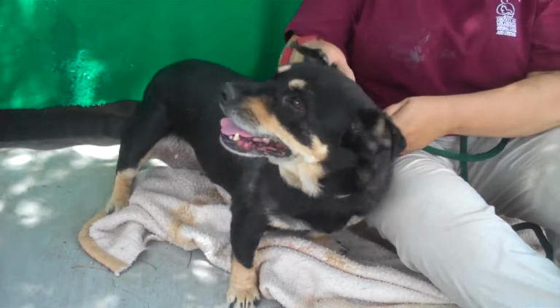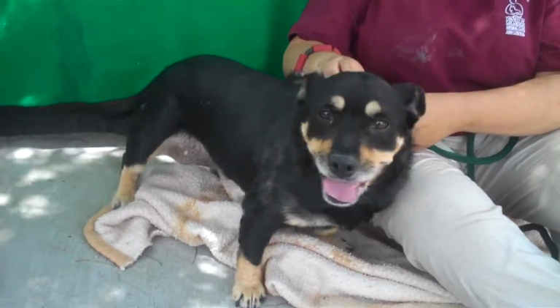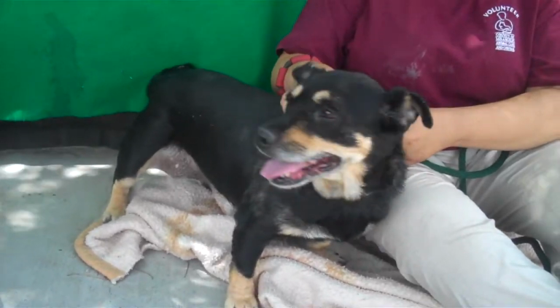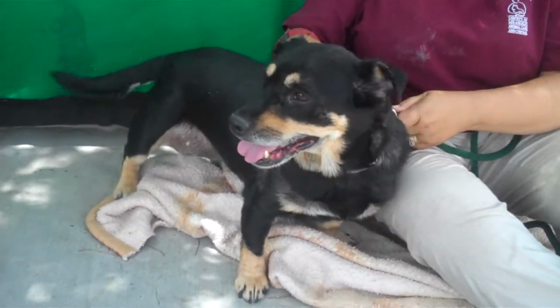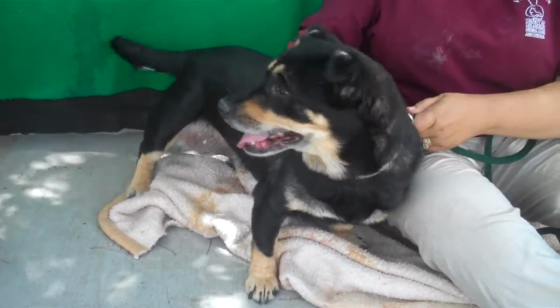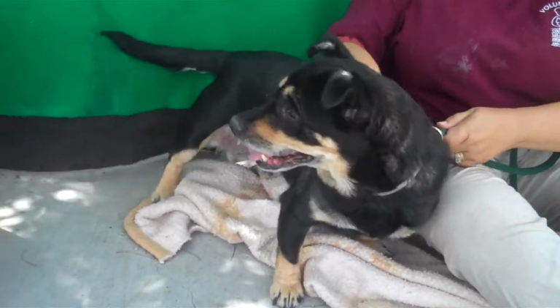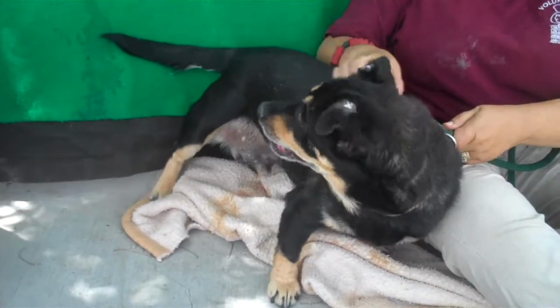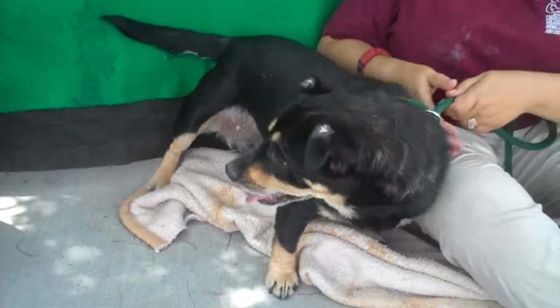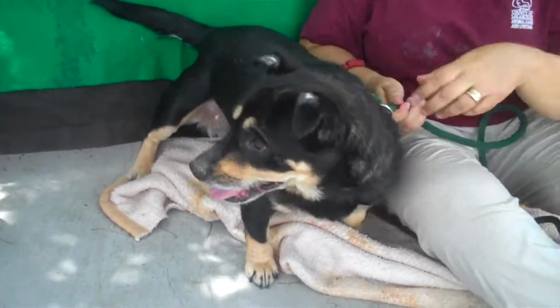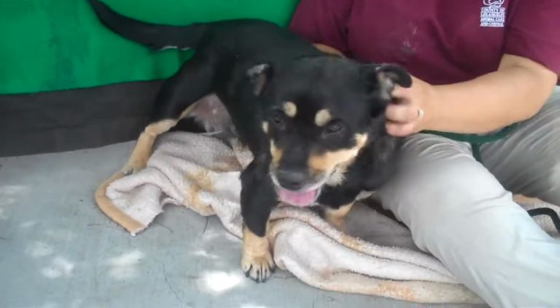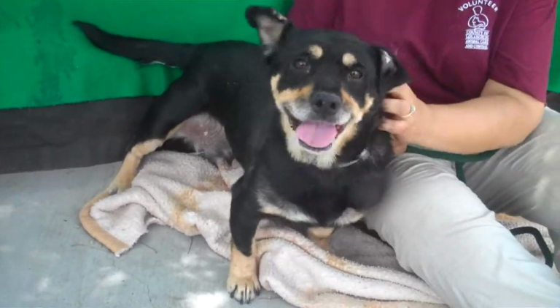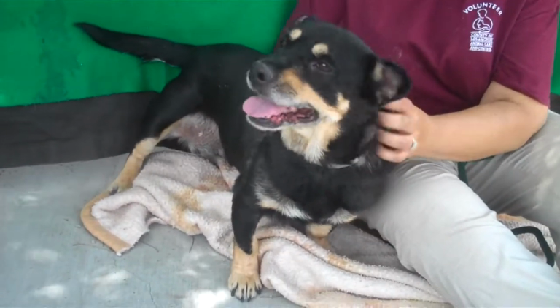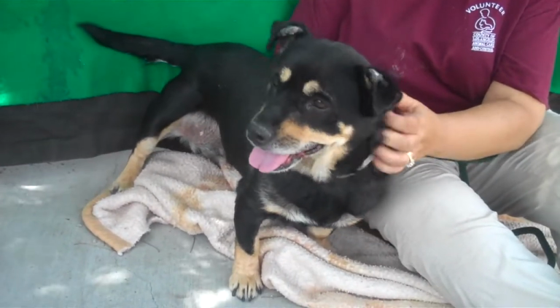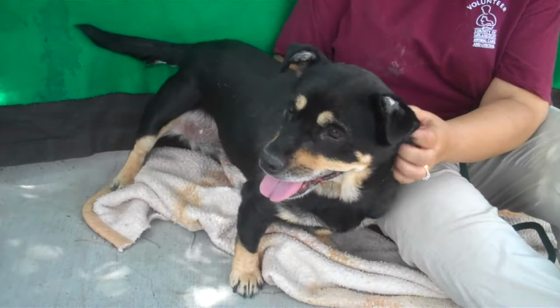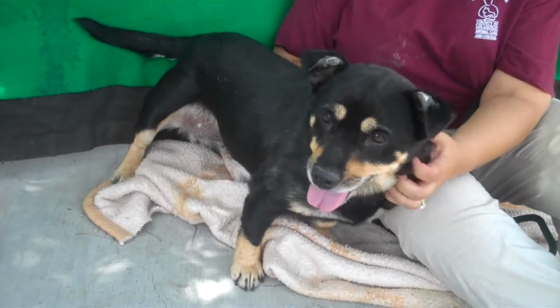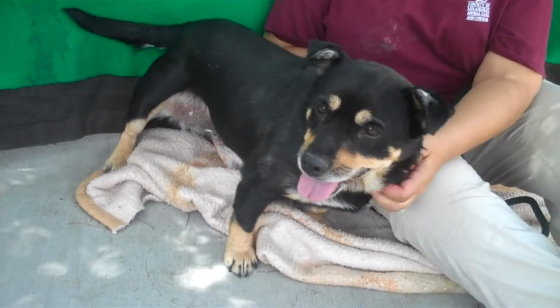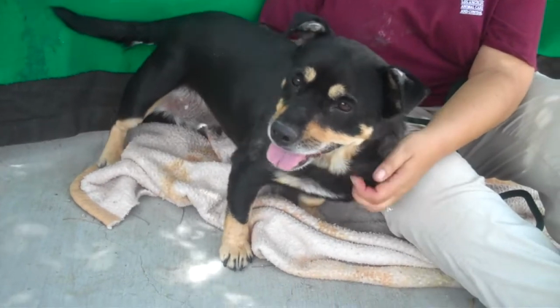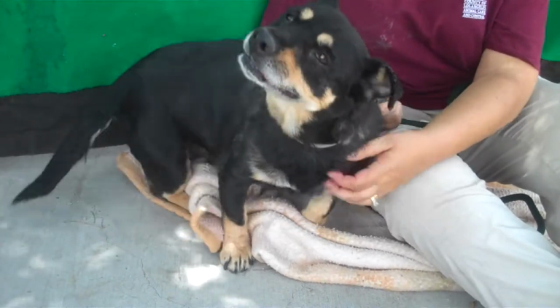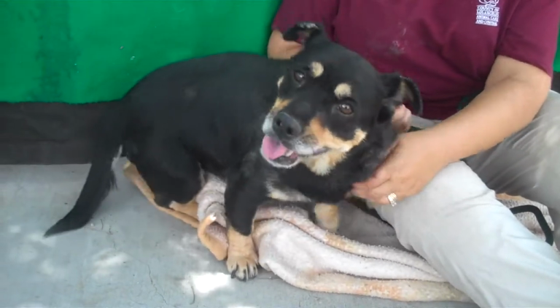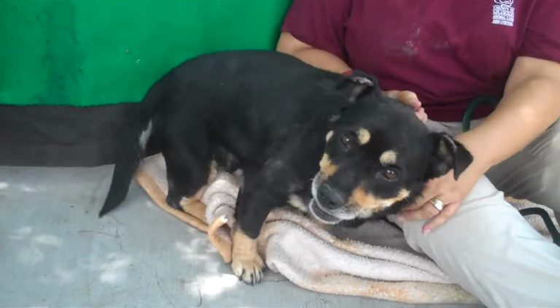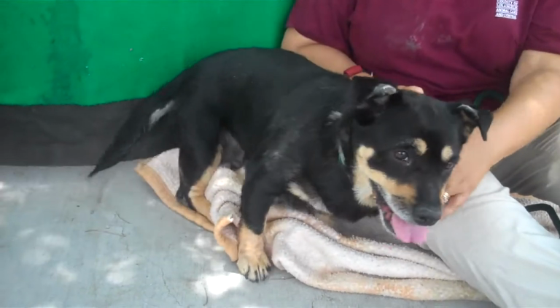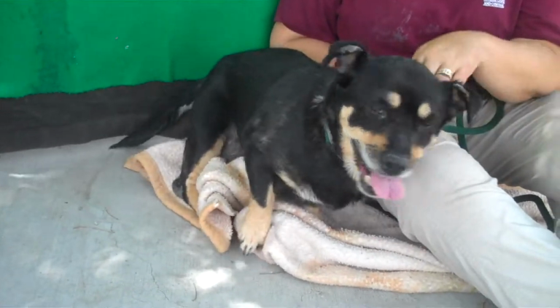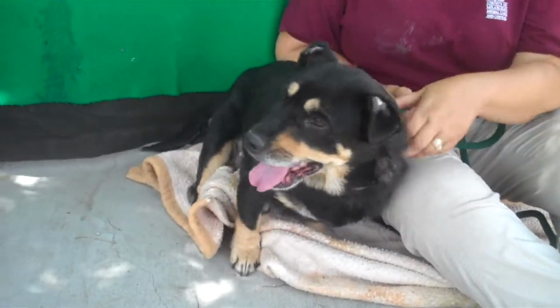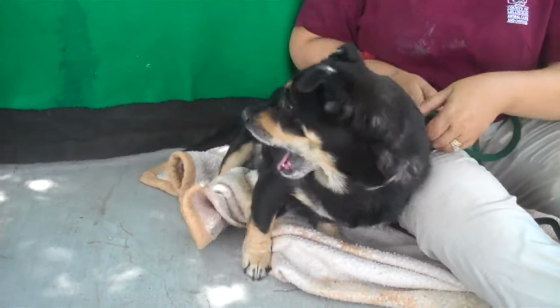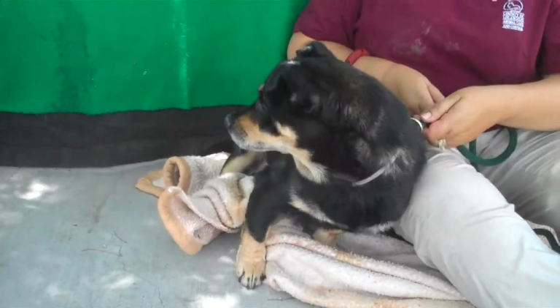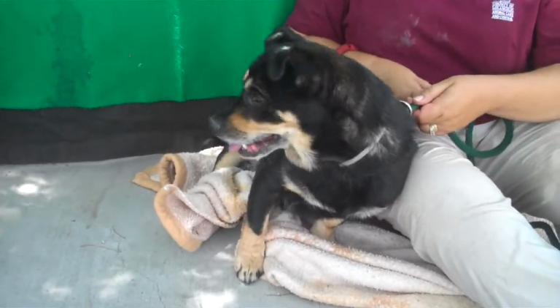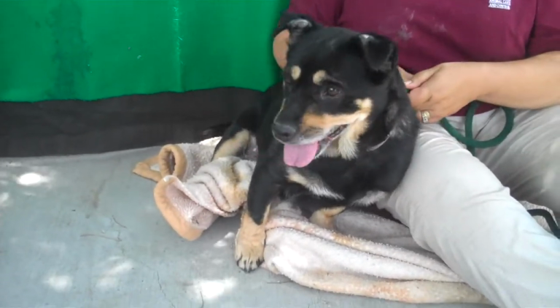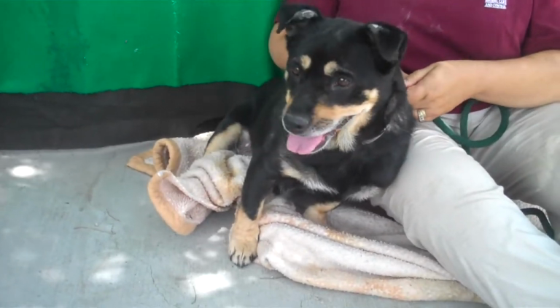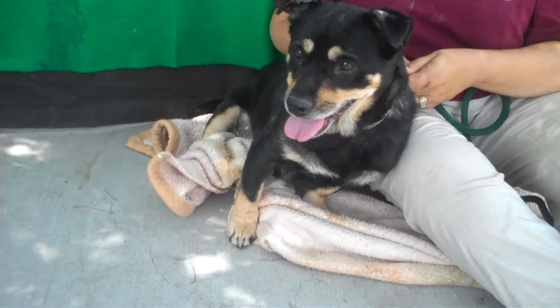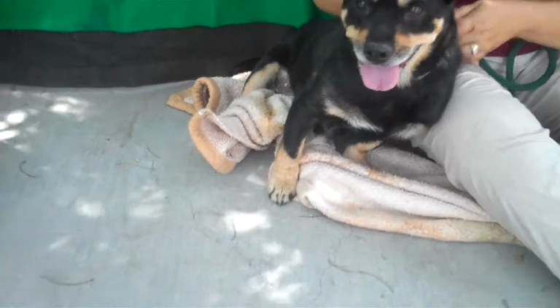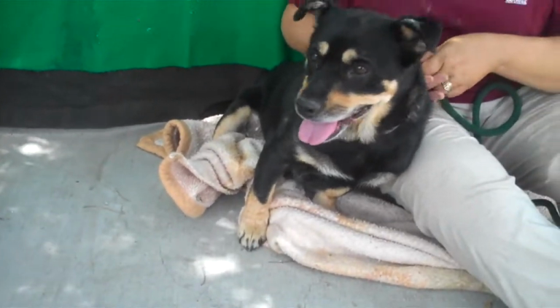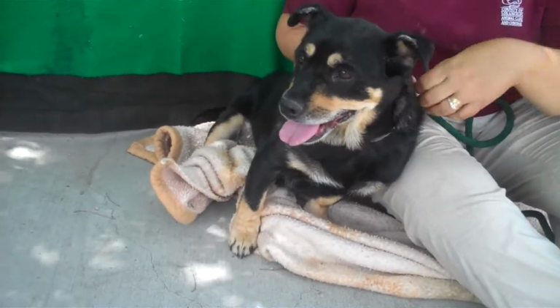Oh, look at this sweet girl. This is Annie. Her ID number is A4969051. Annie is a two-year-old female, black and tan.